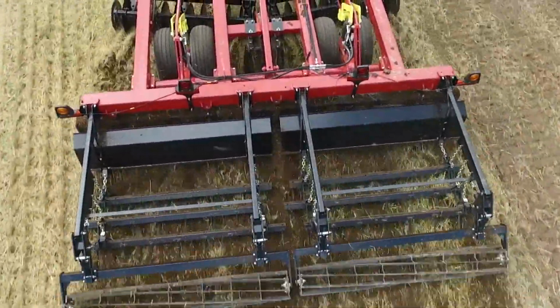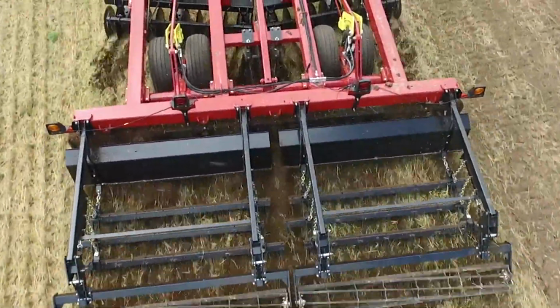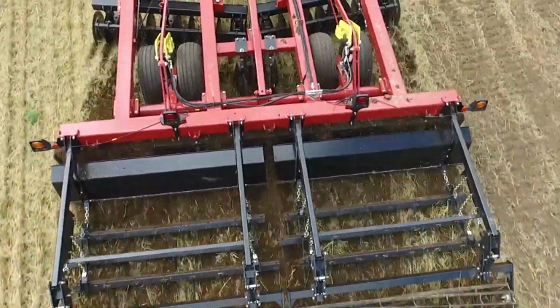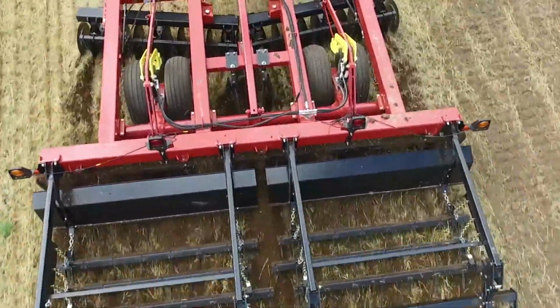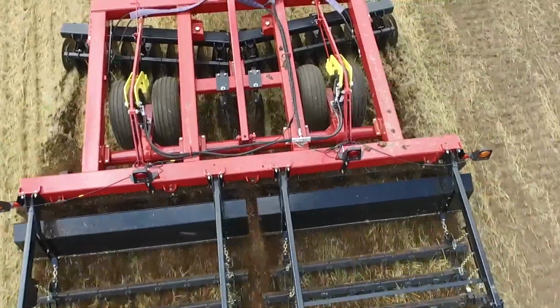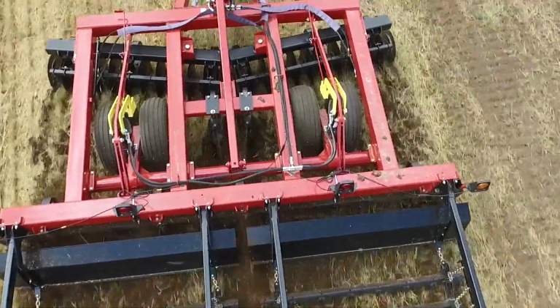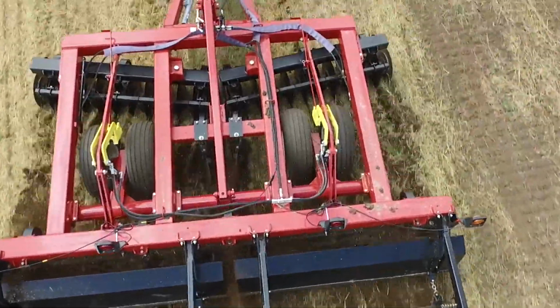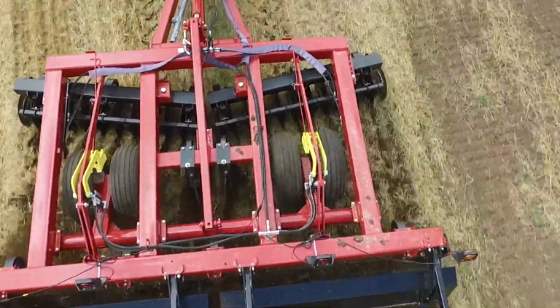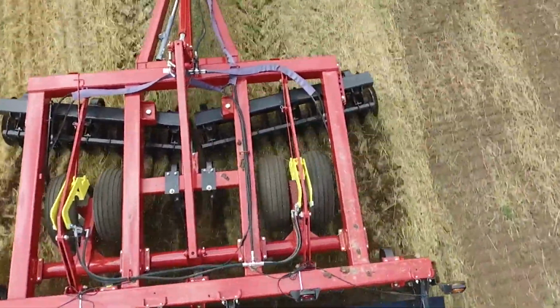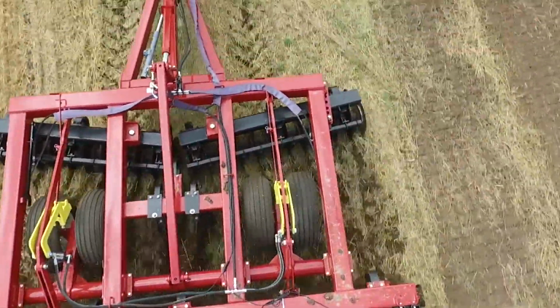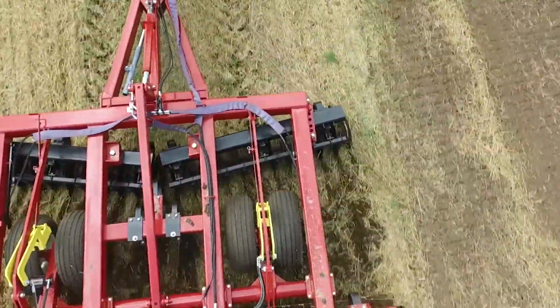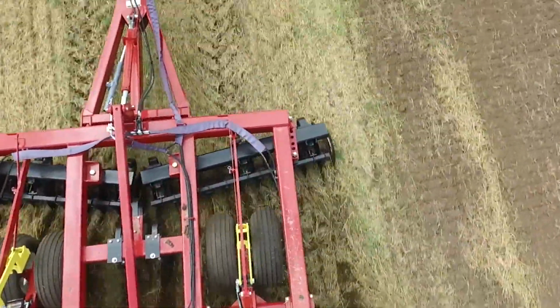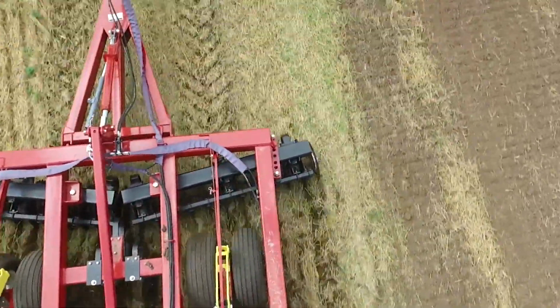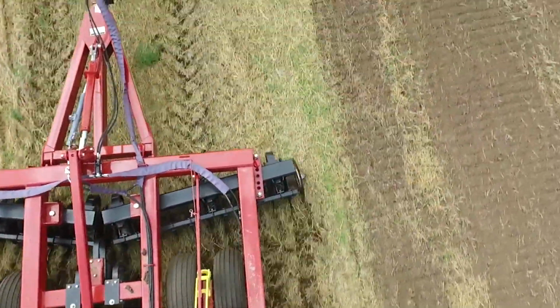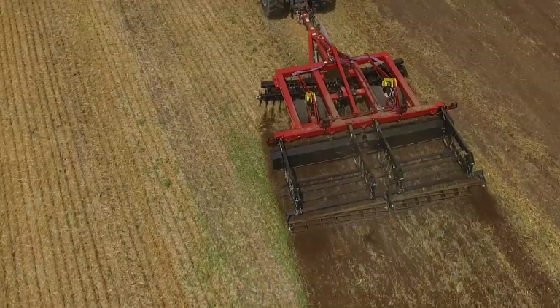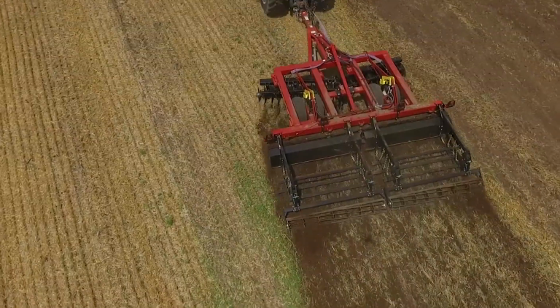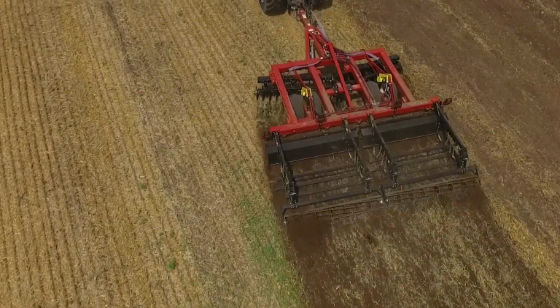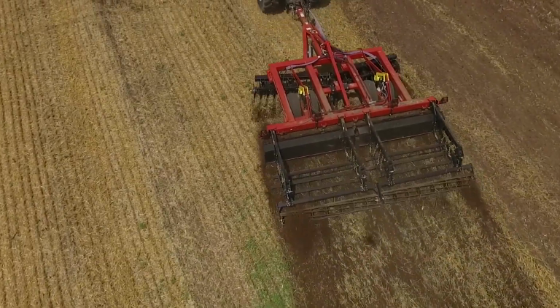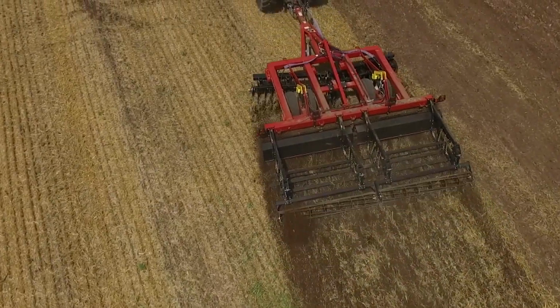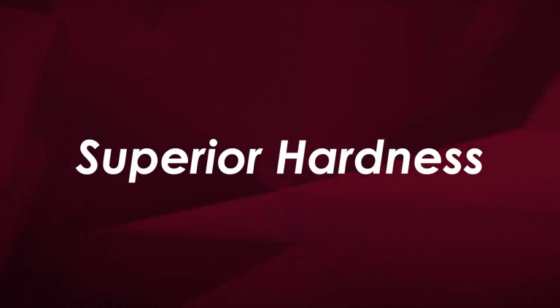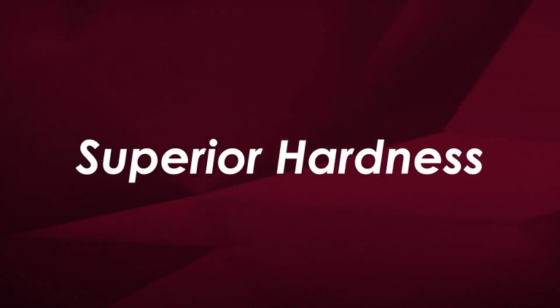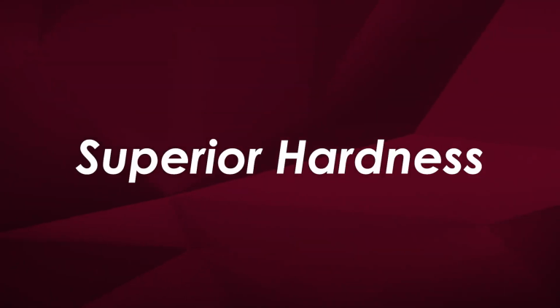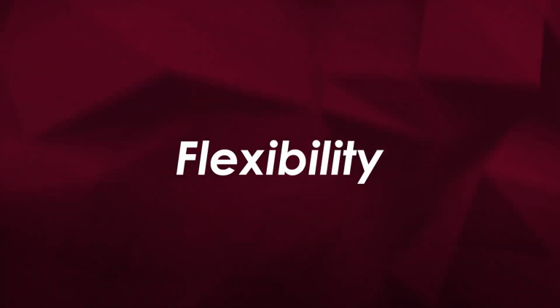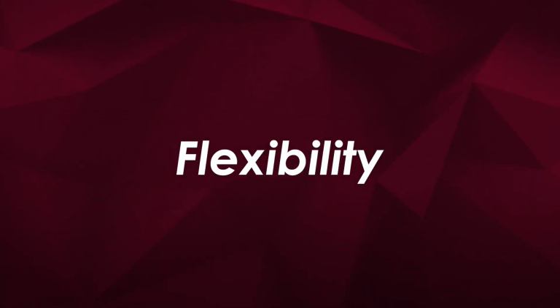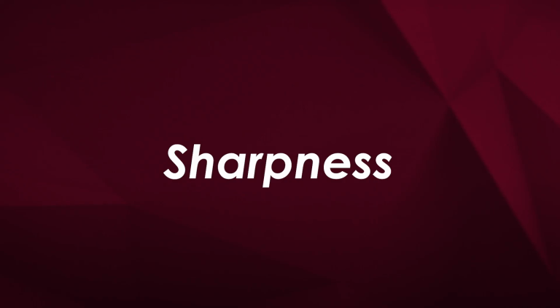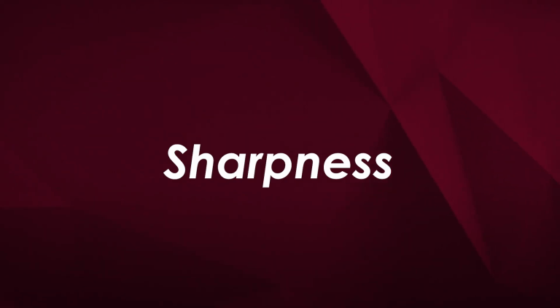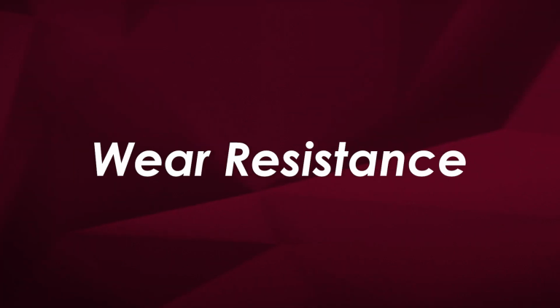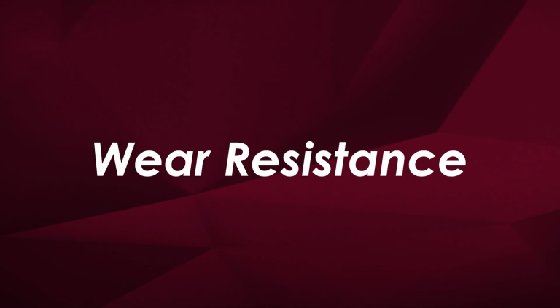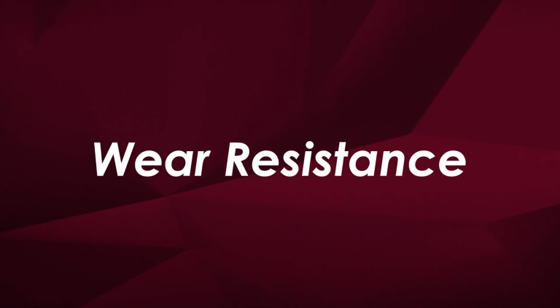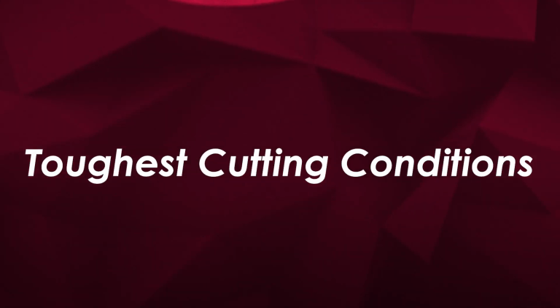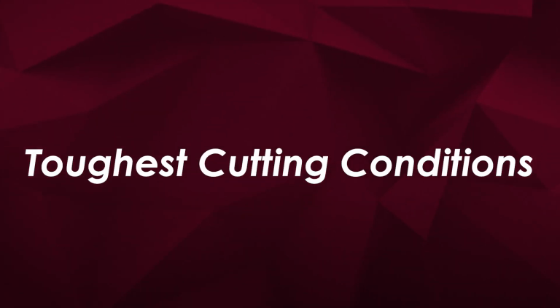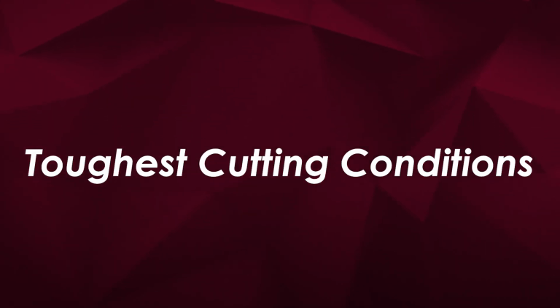The Cobra blades, manufactured by Ingersoll and only available from McFarlane, combine a proprietary barren alloy steel with a unique processing technology, providing superior hardness, flexibility, sharpness, and wear resistance for the toughest cutting conditions.